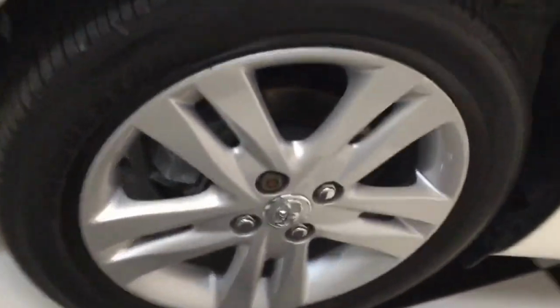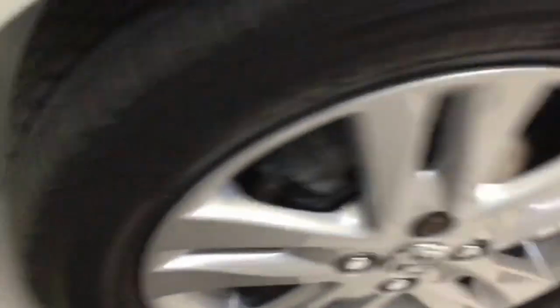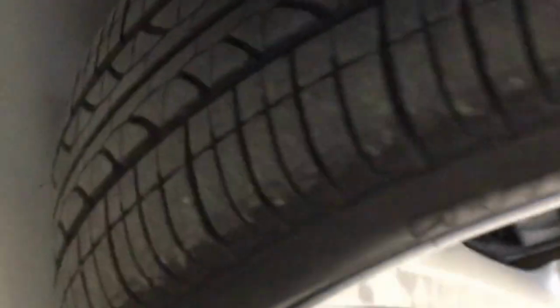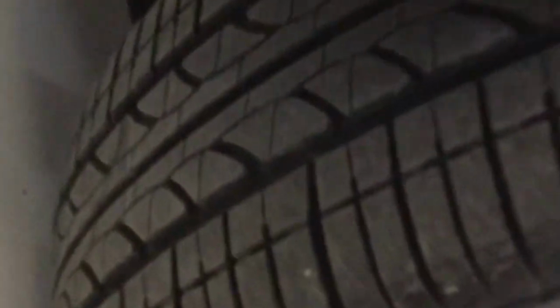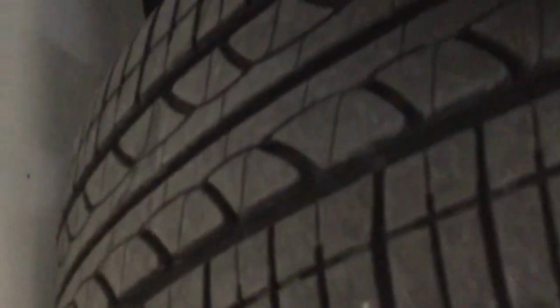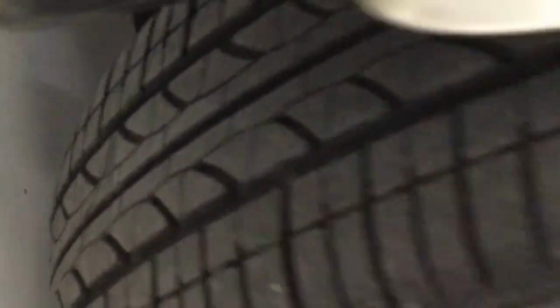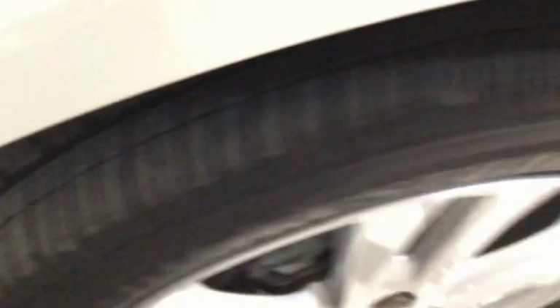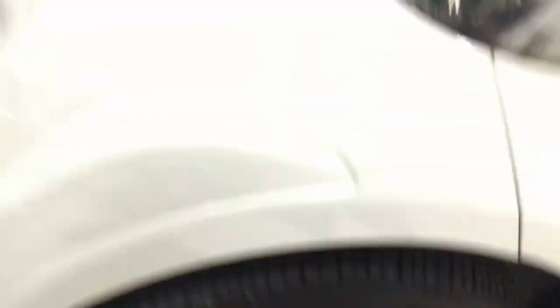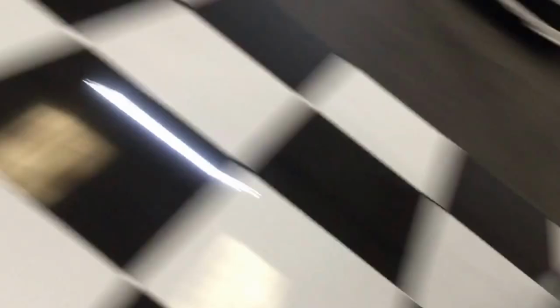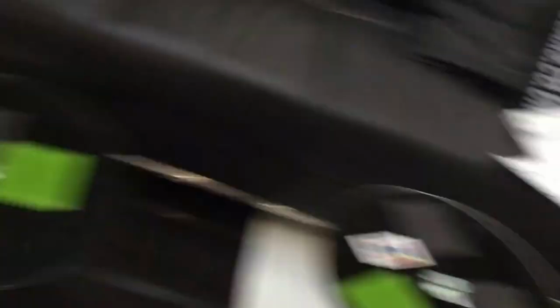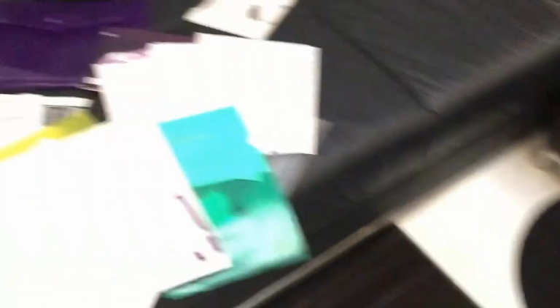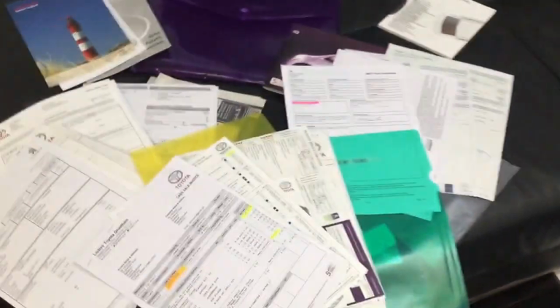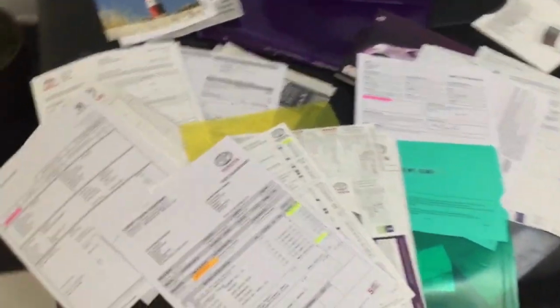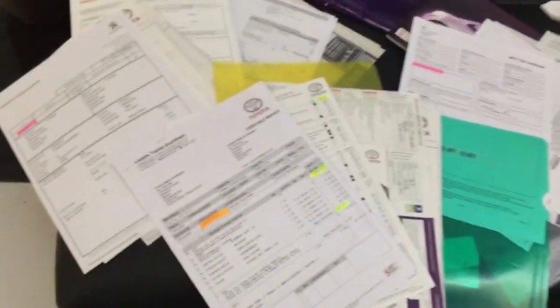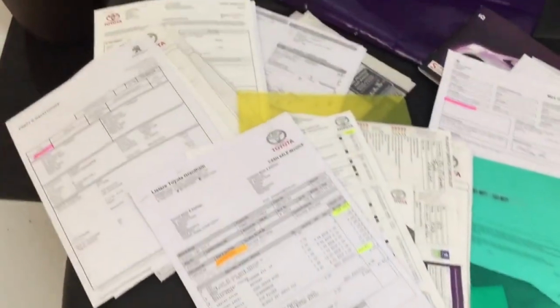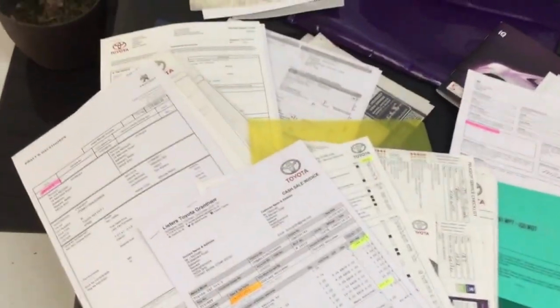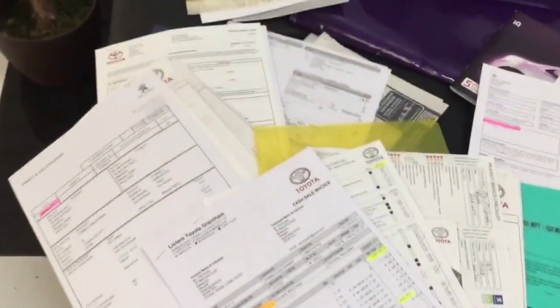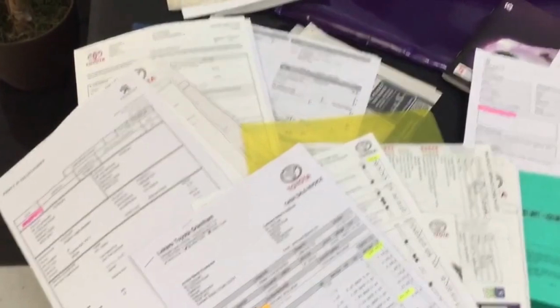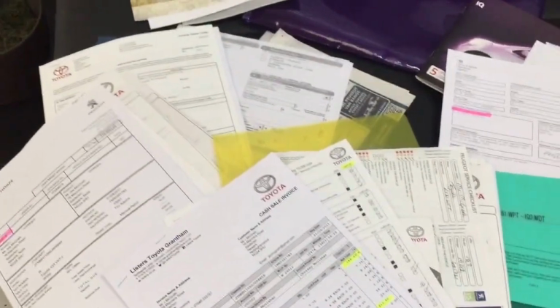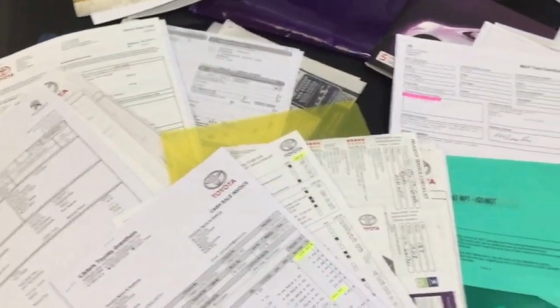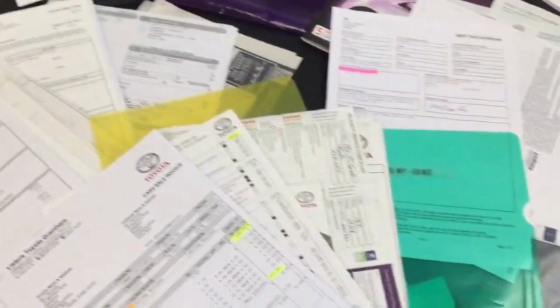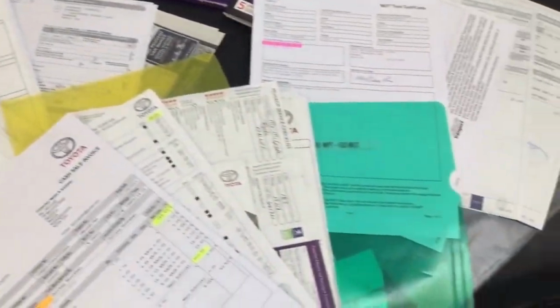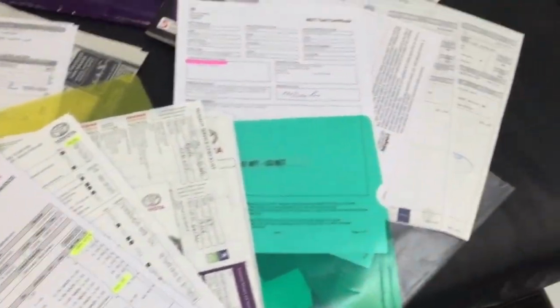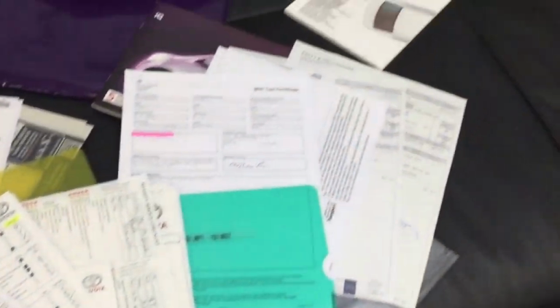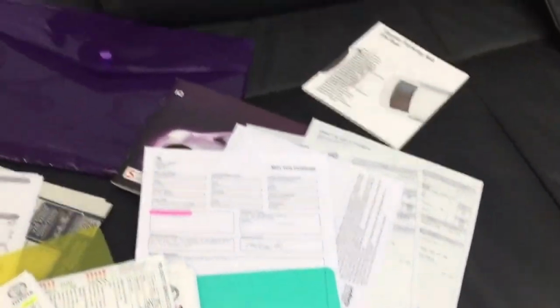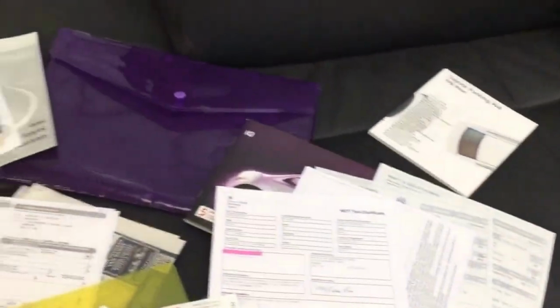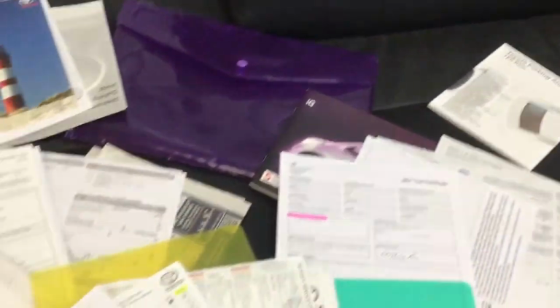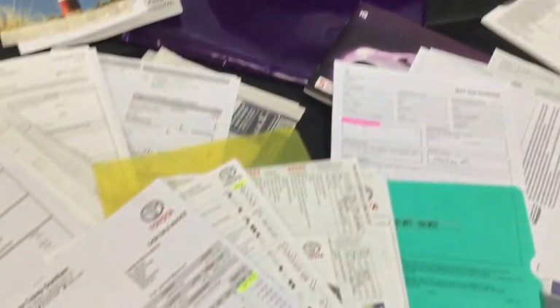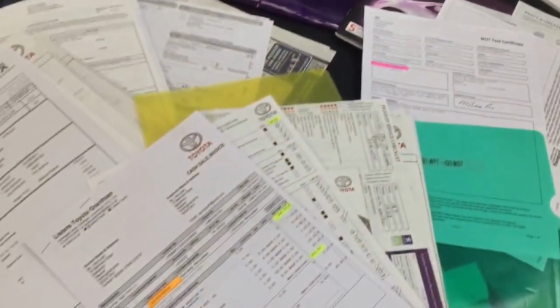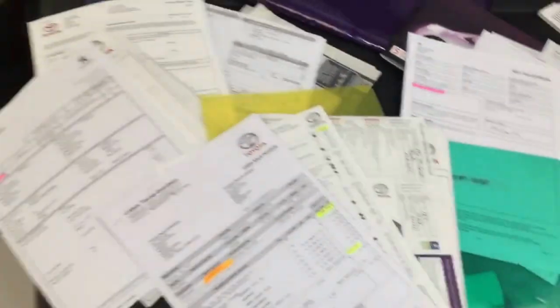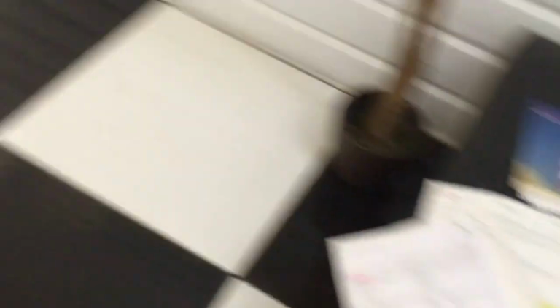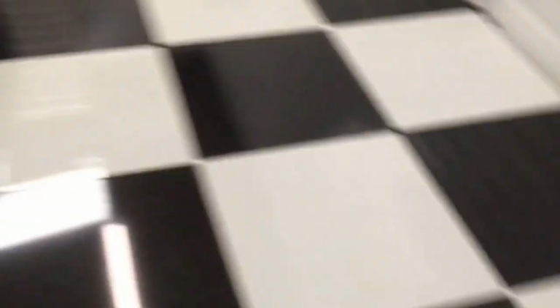Showing the tread depth on the tyres, which are all good. While I'm here — service history, all the bills with the car, original invoice, everything's there. Stamped service book.